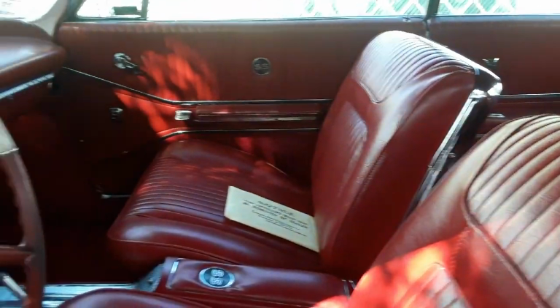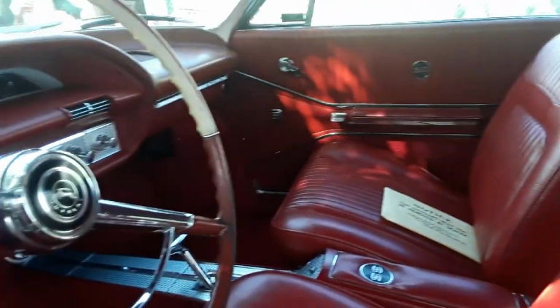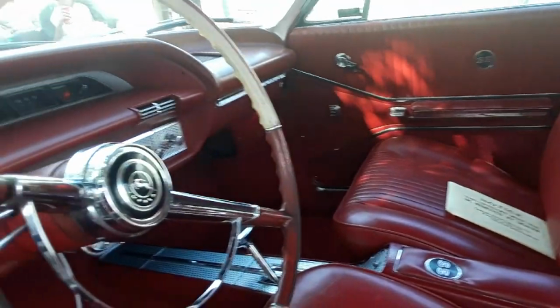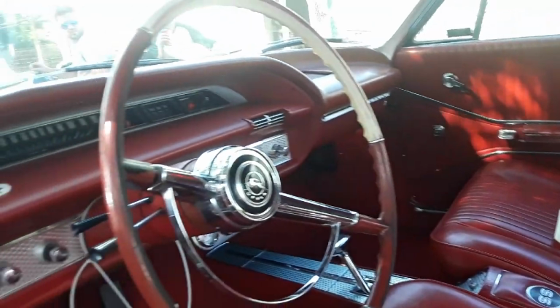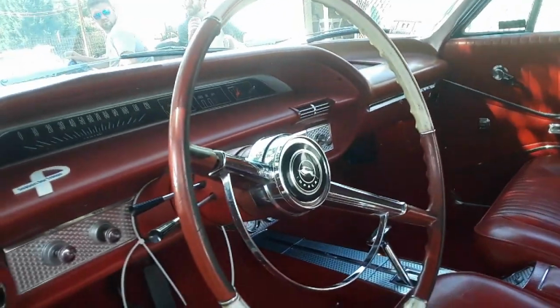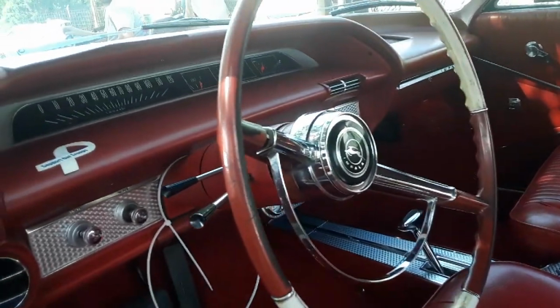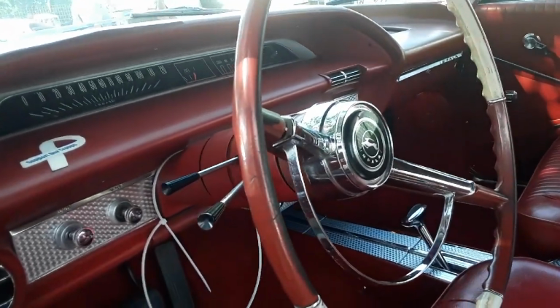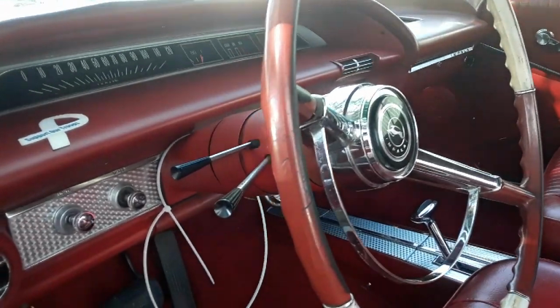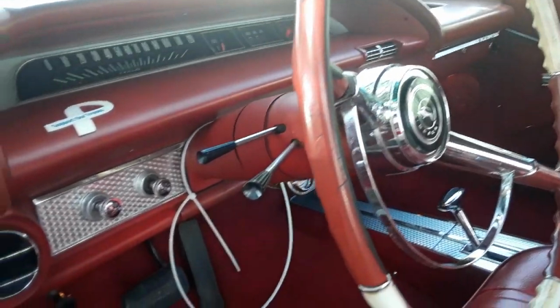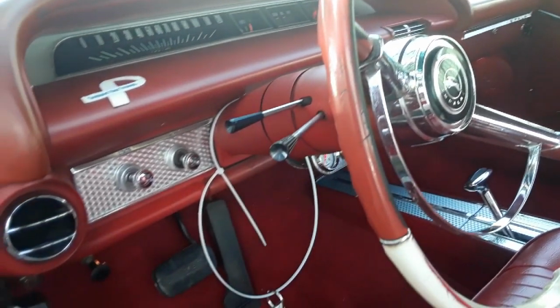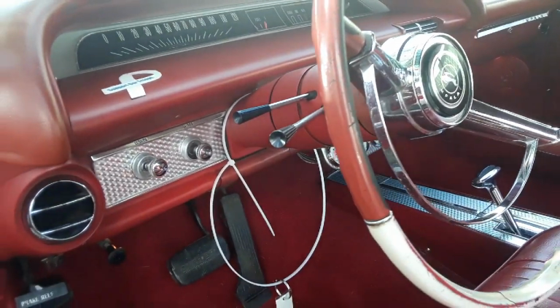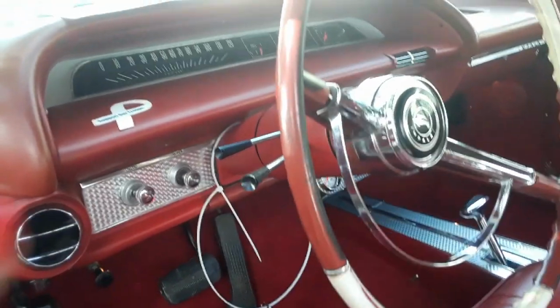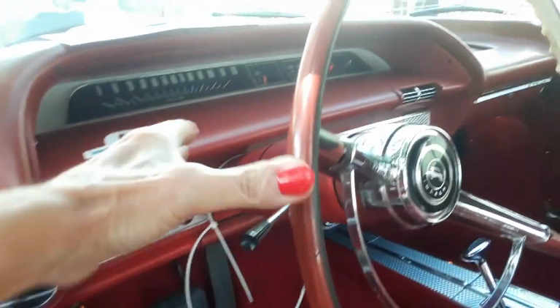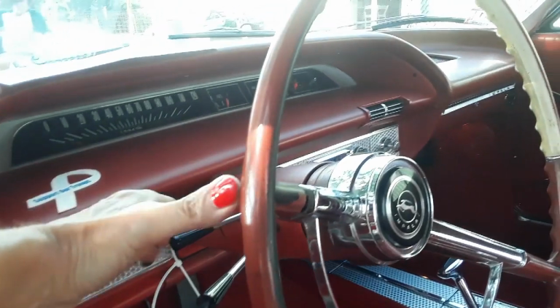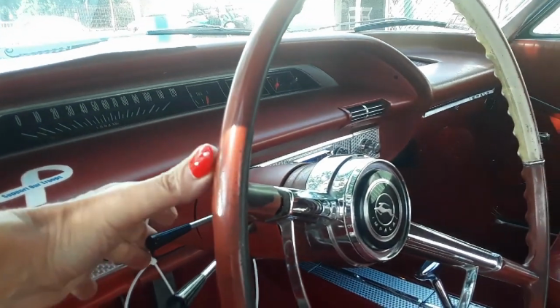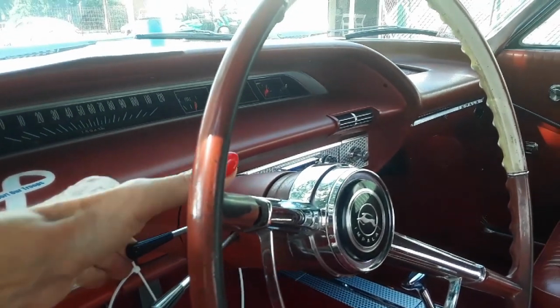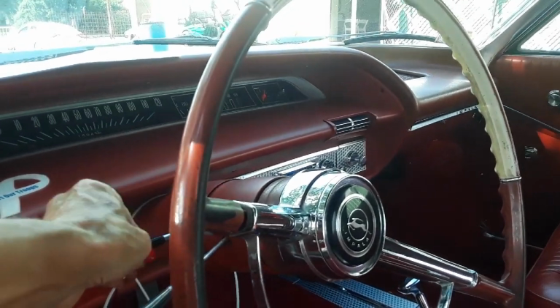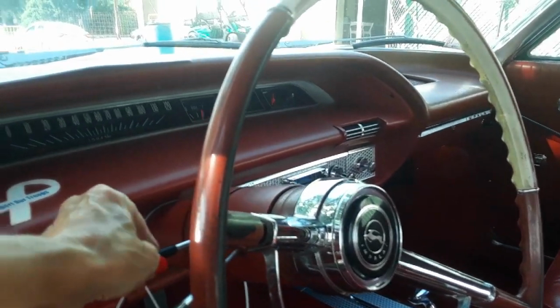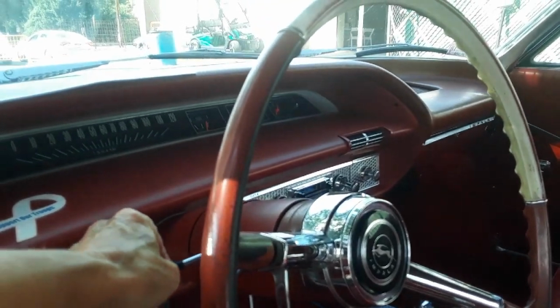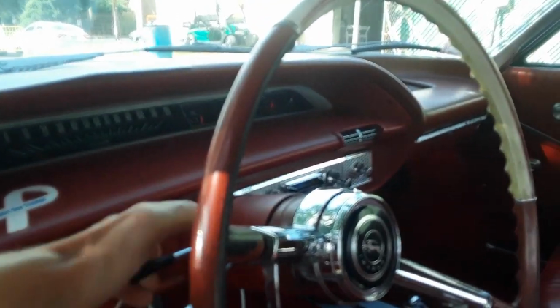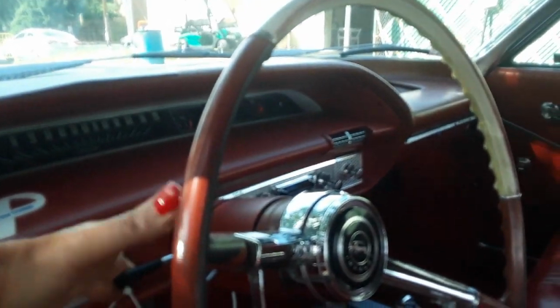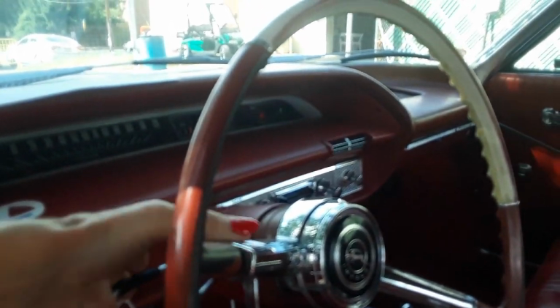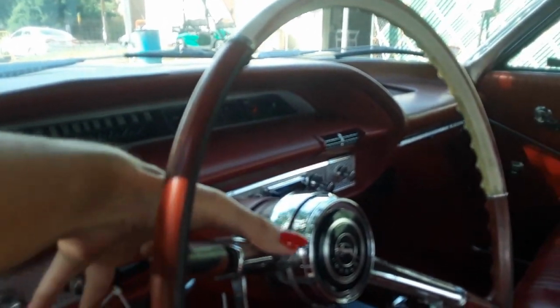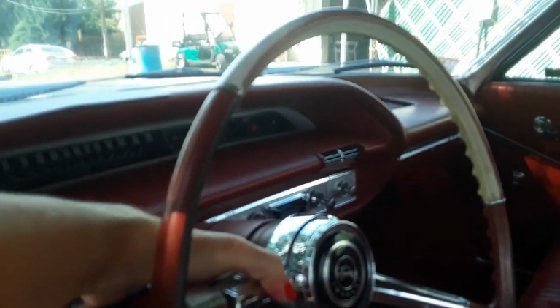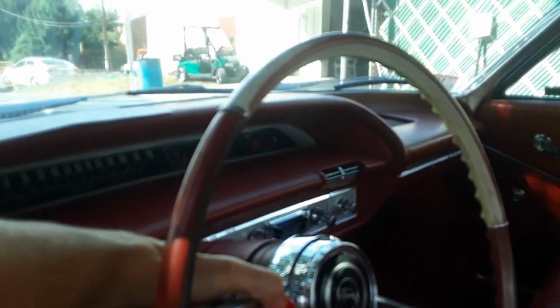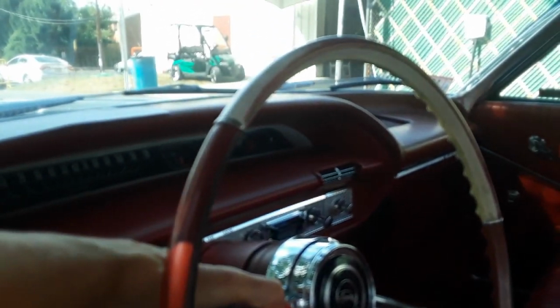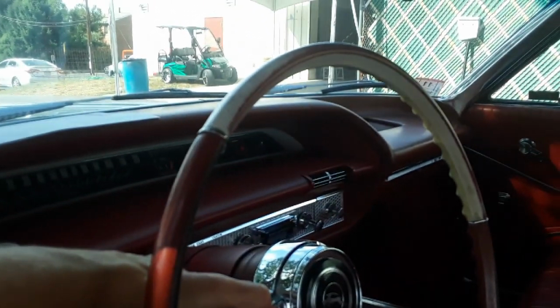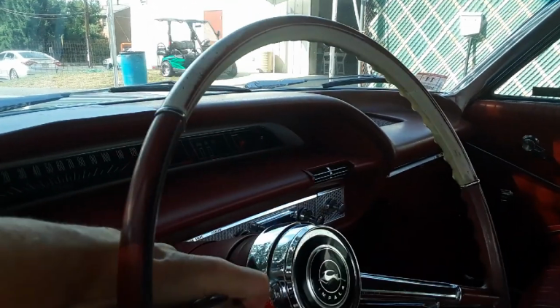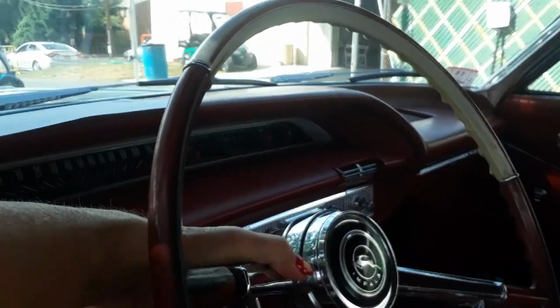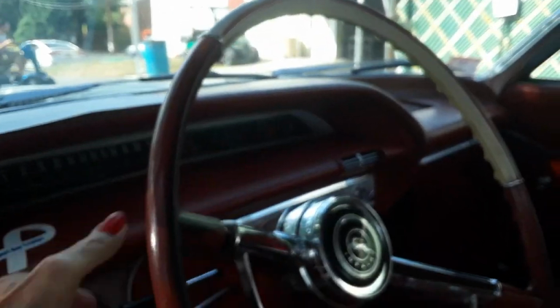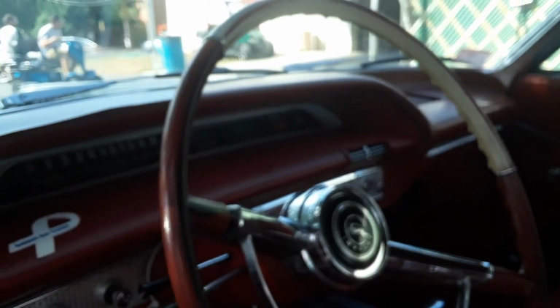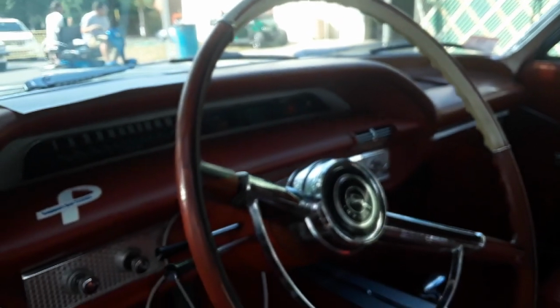Just beautiful. I think it's got the tilt — yep, it's got tilt.